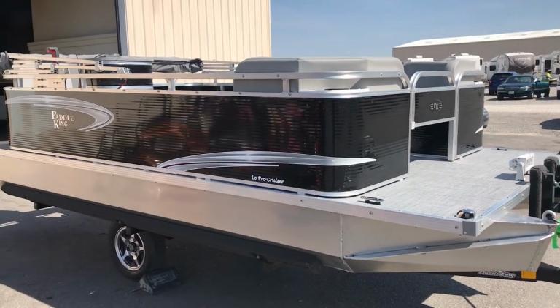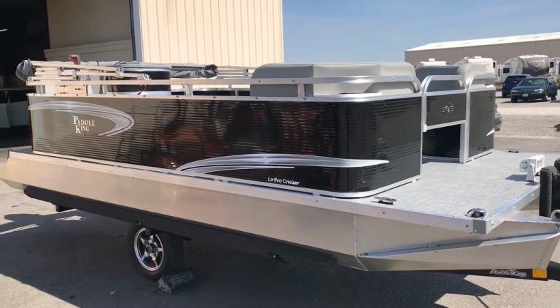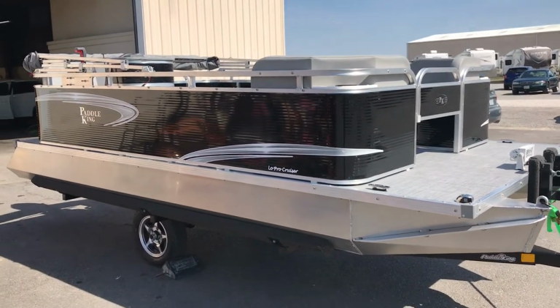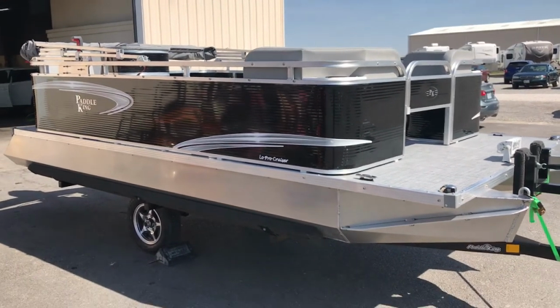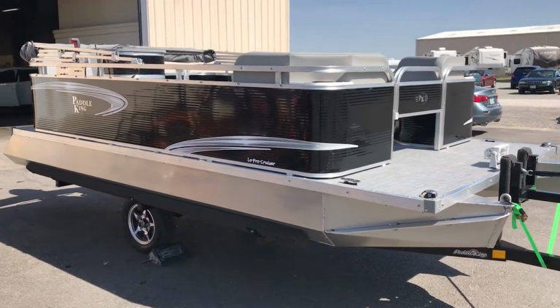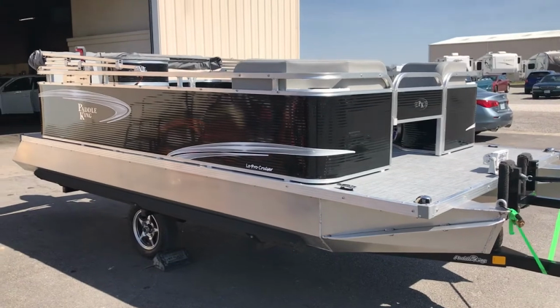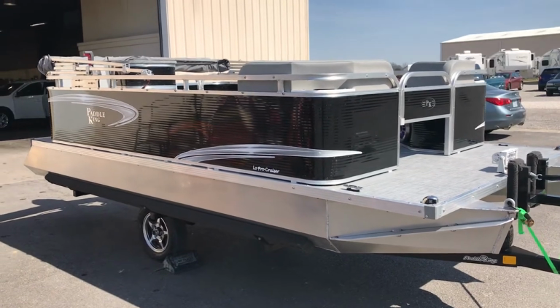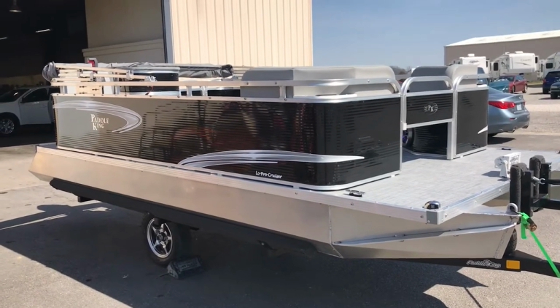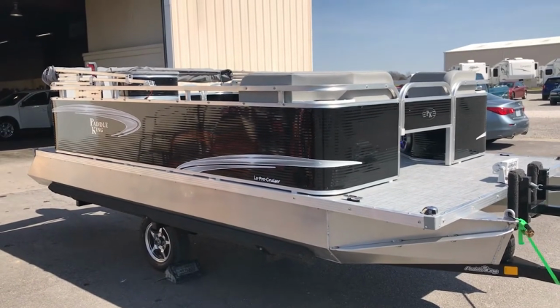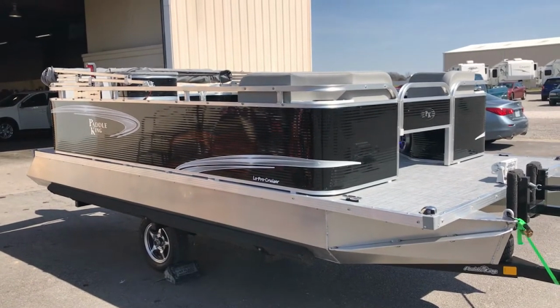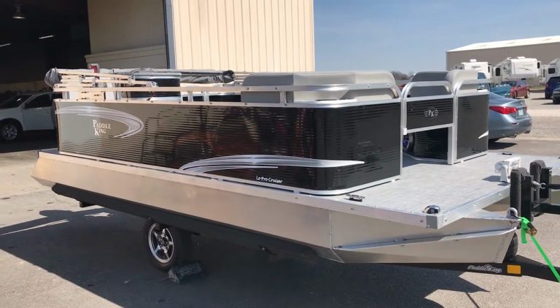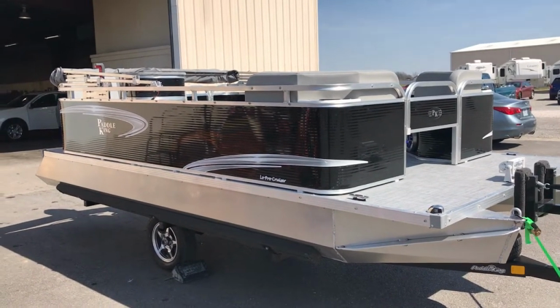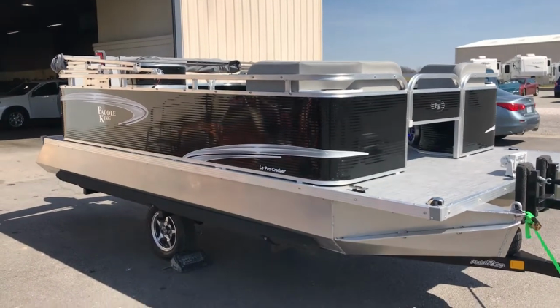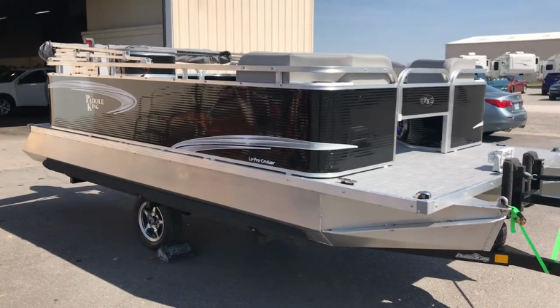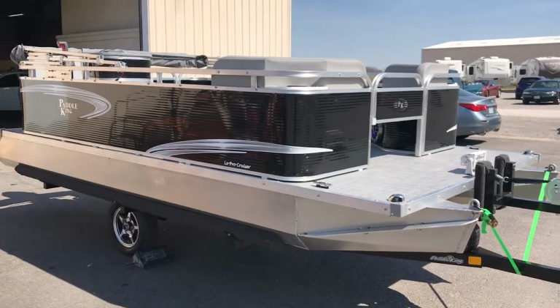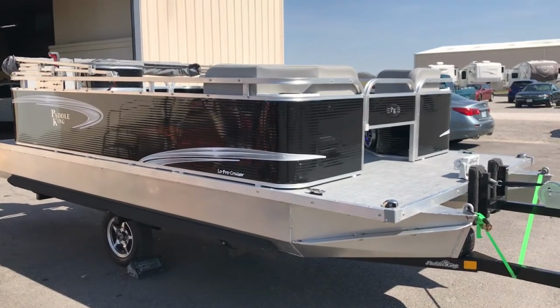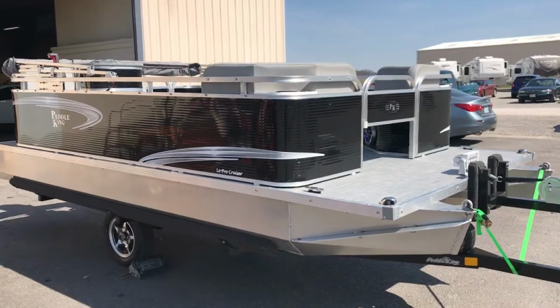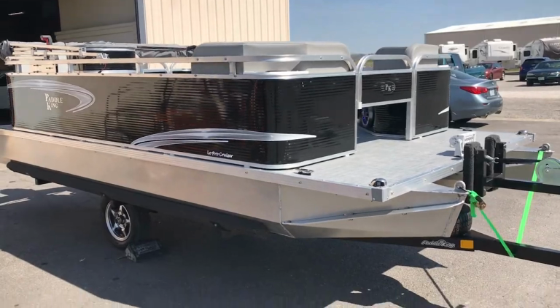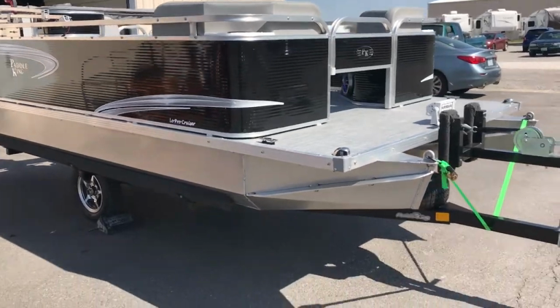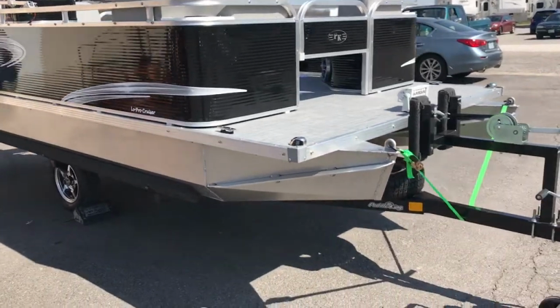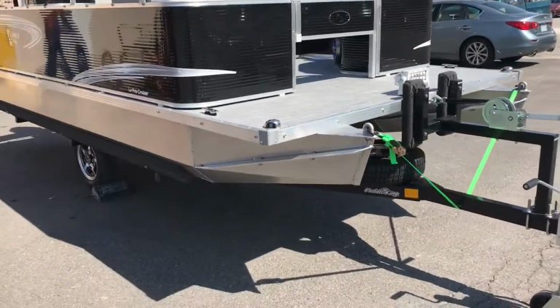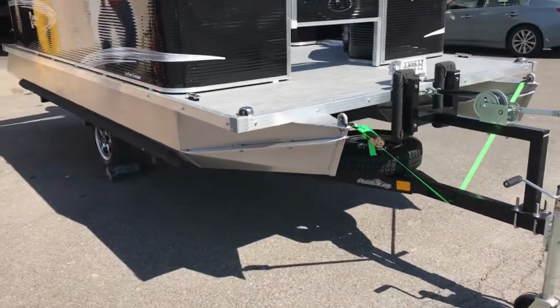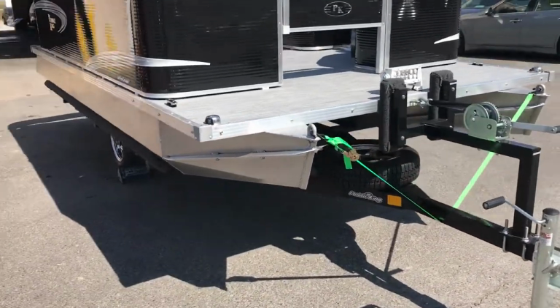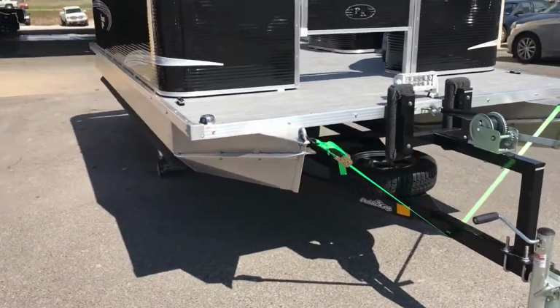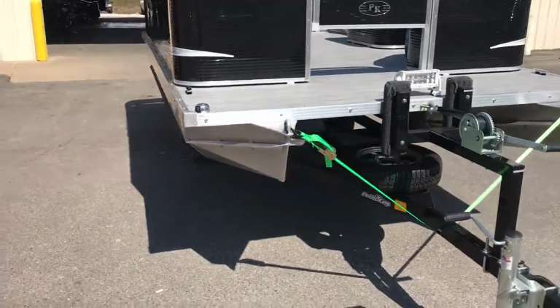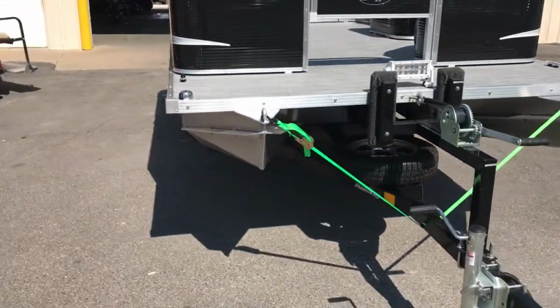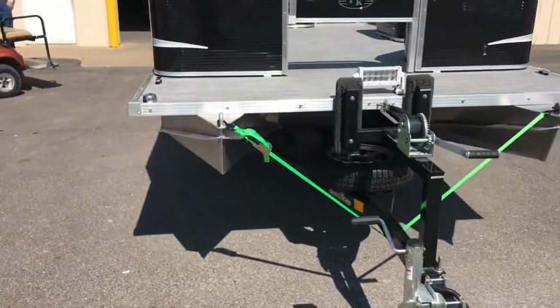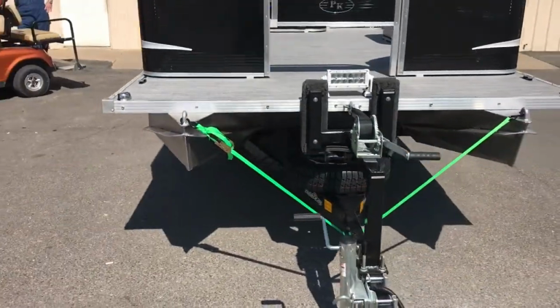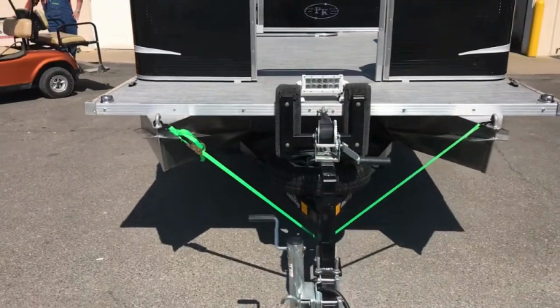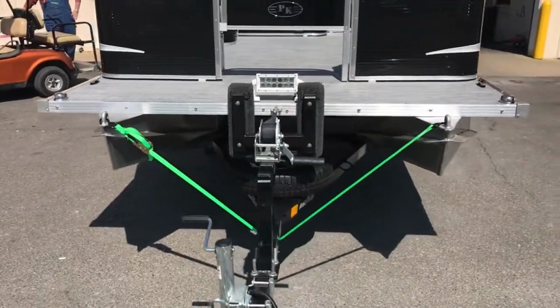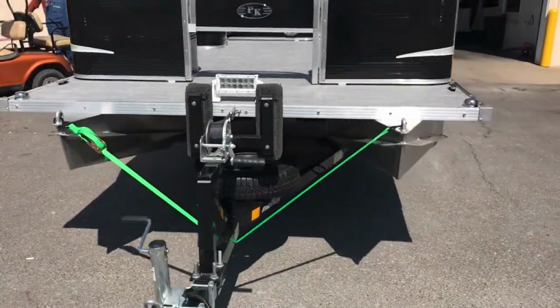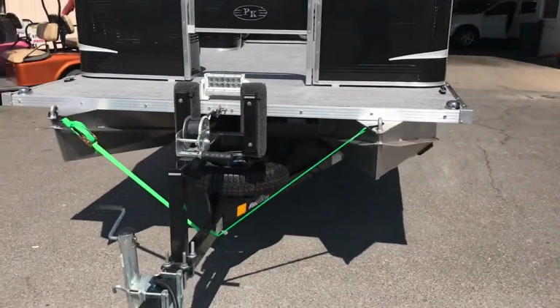The boat actually went from a 15 foot 10 inch boat to a 15-2, but the deck size got longer. The pontoons used to have five round pontoons under it and now has two rectangle-shaped pontoons.